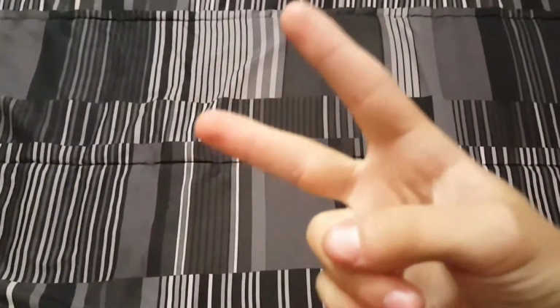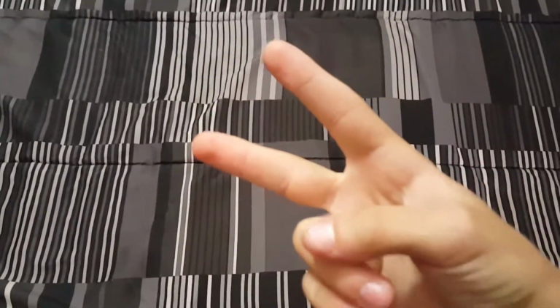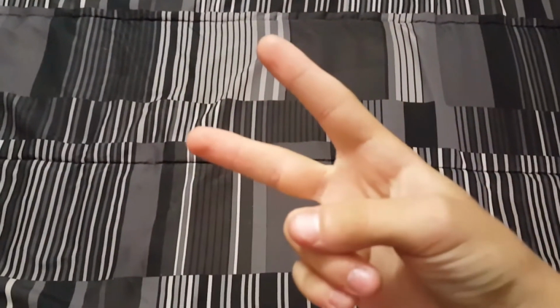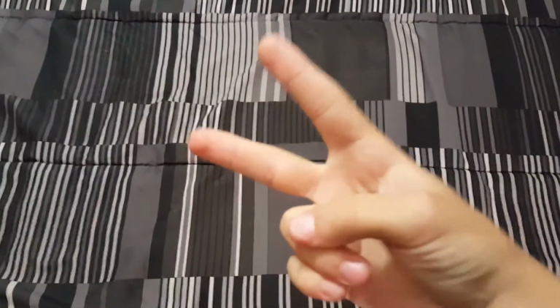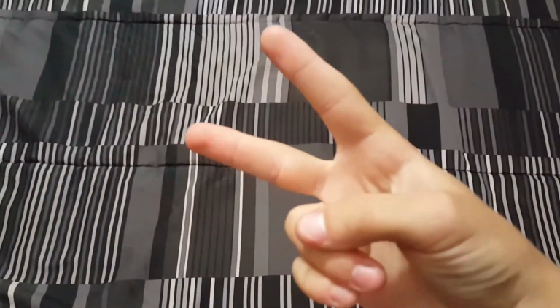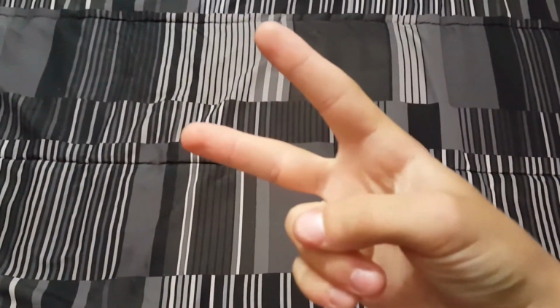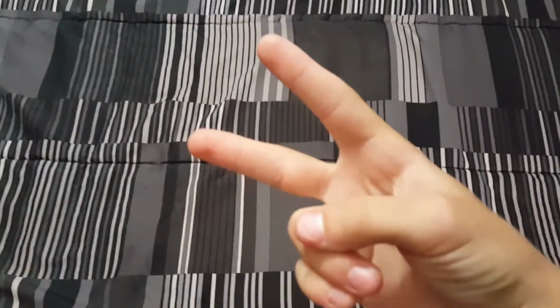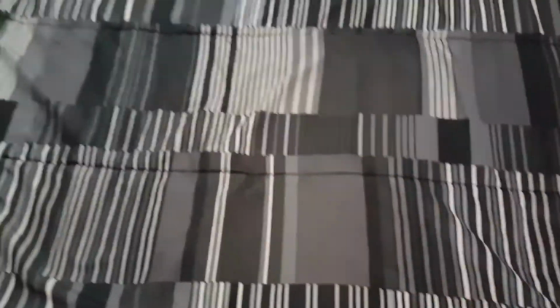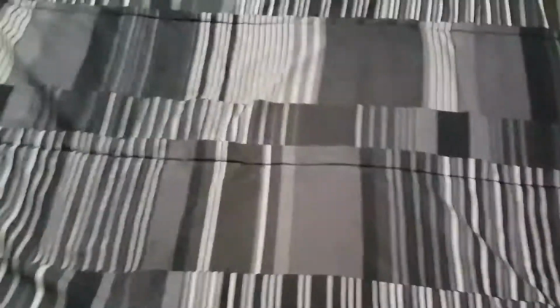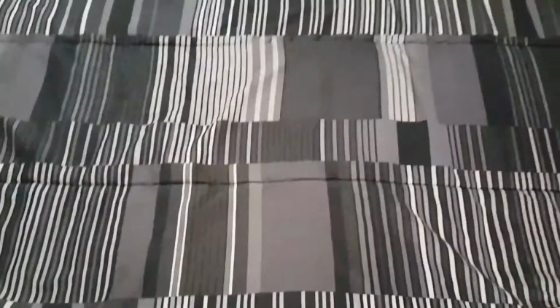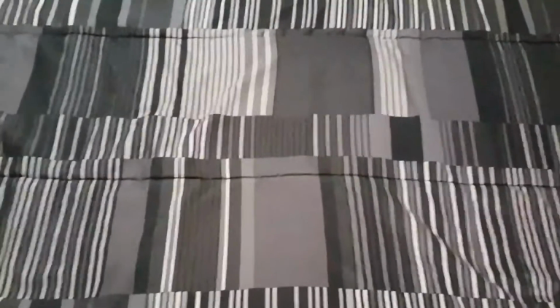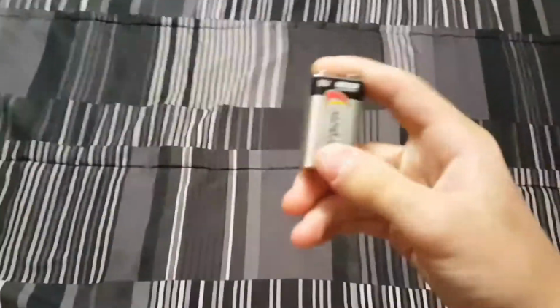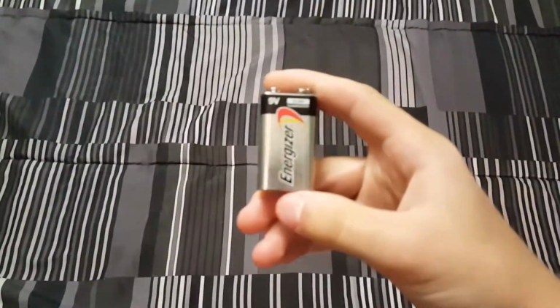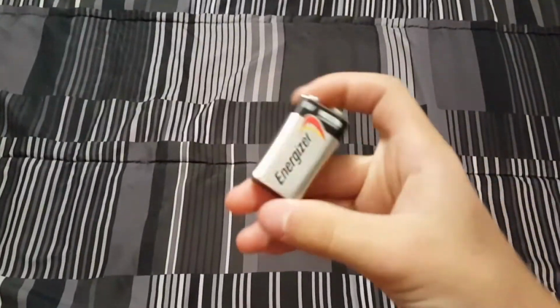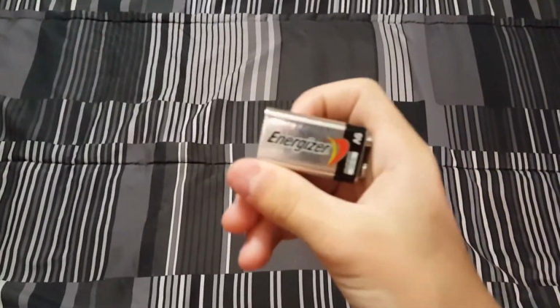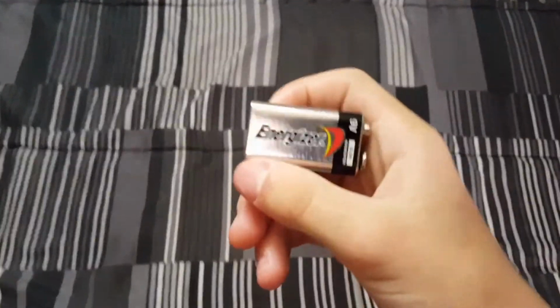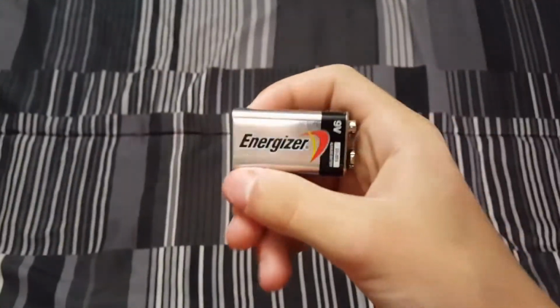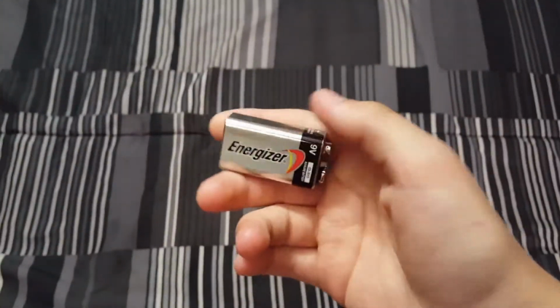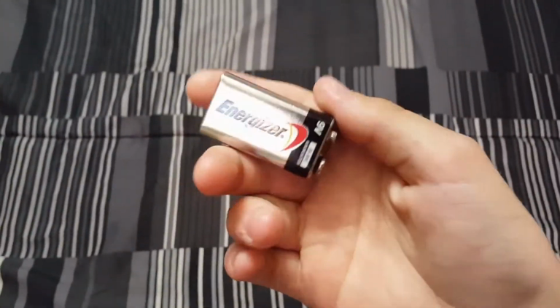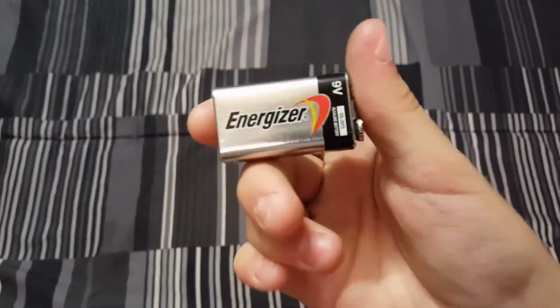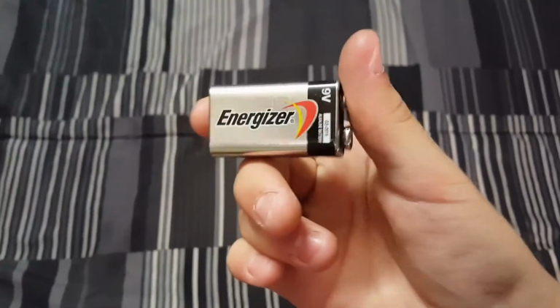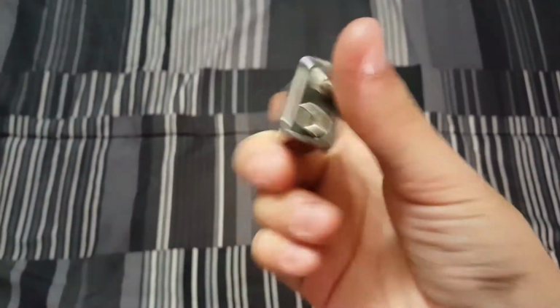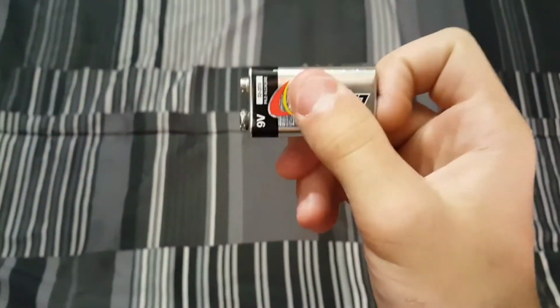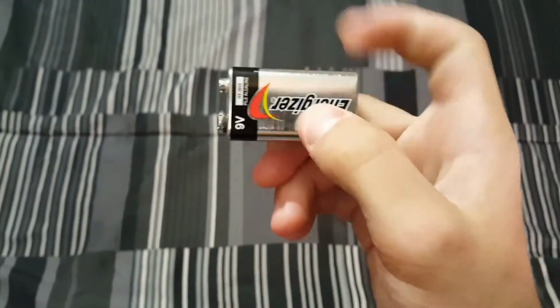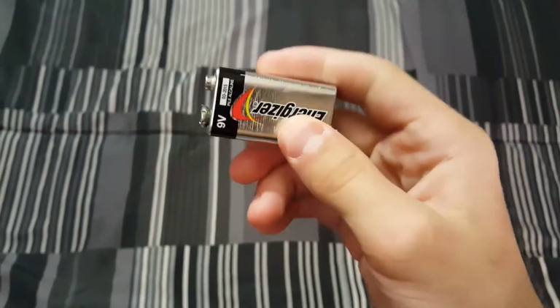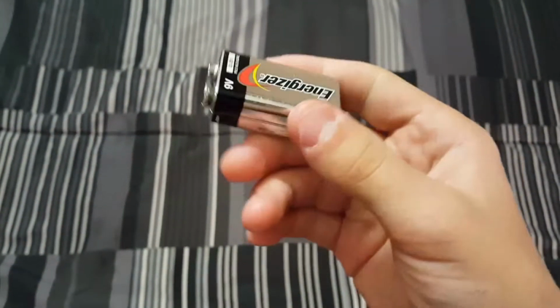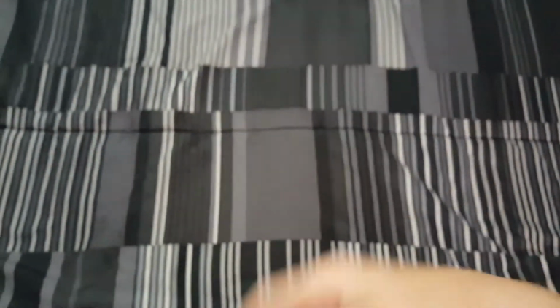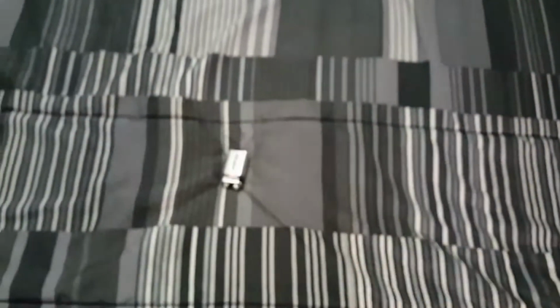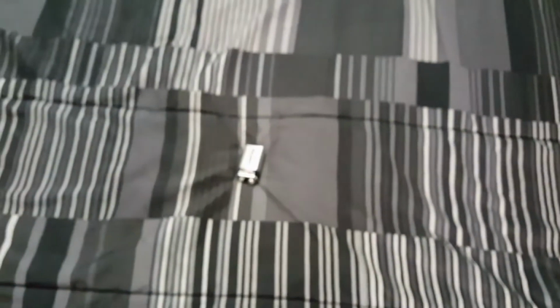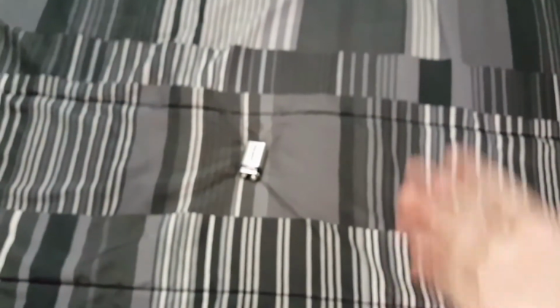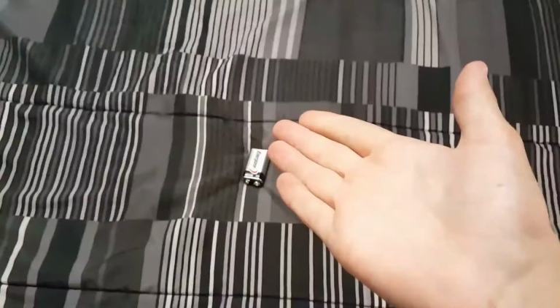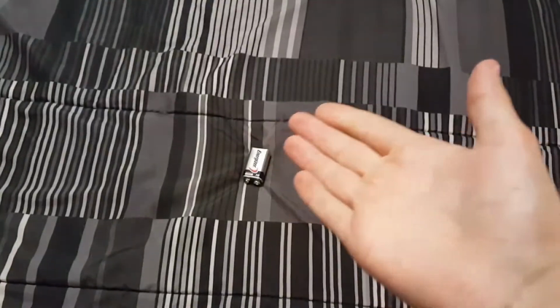What's up guys, I'm Liam and I'm back with another video. Today we're going to be seeing what's inside a 9-volt battery. Let's get right on to the video.